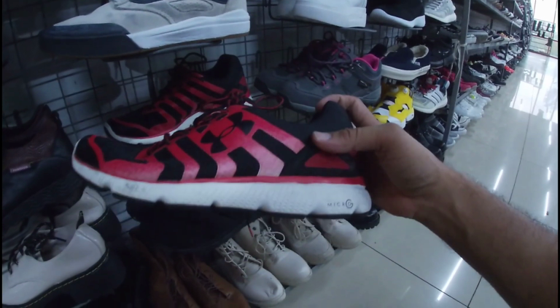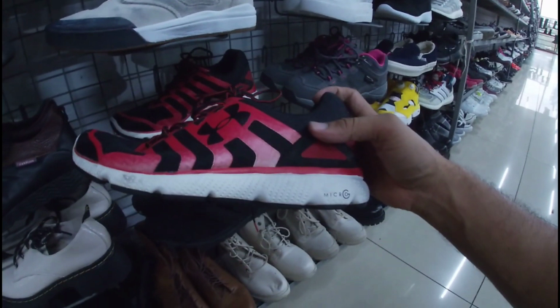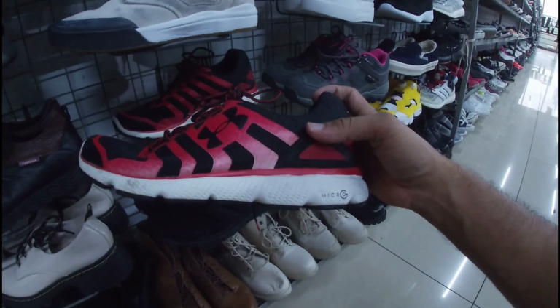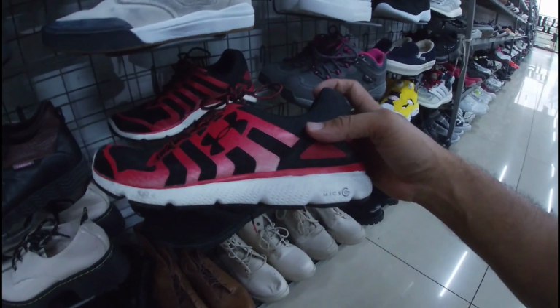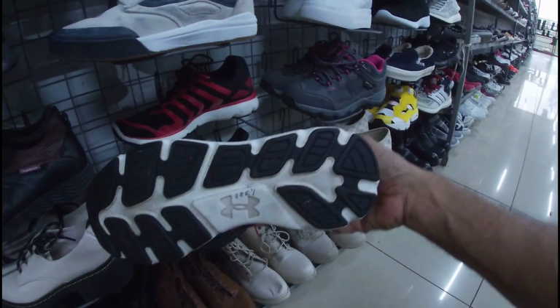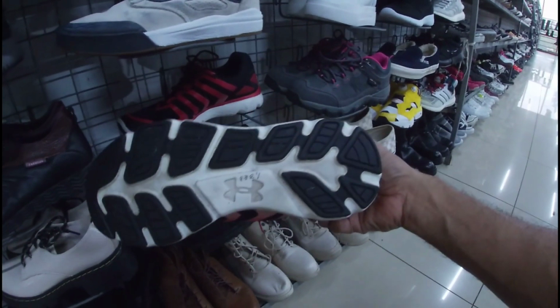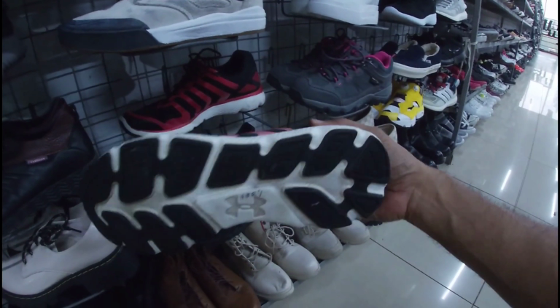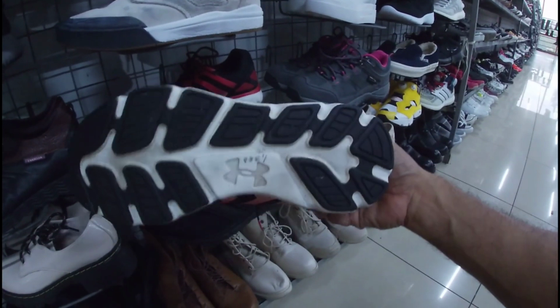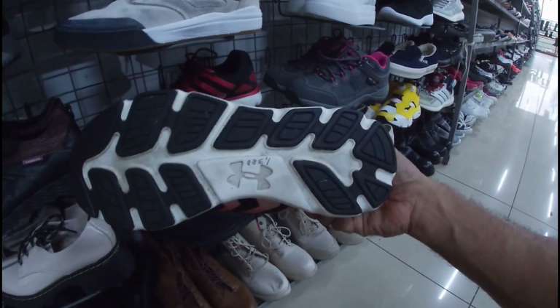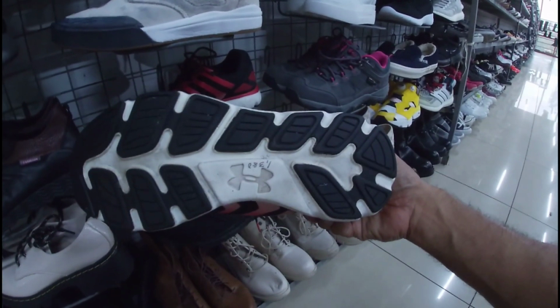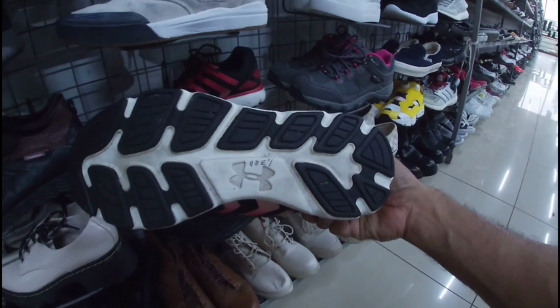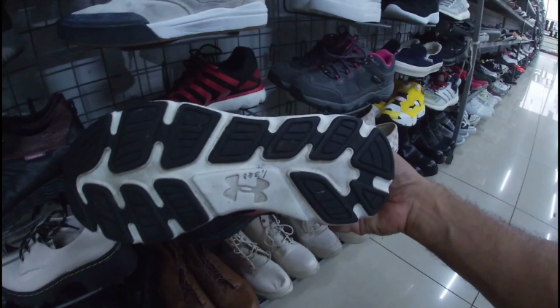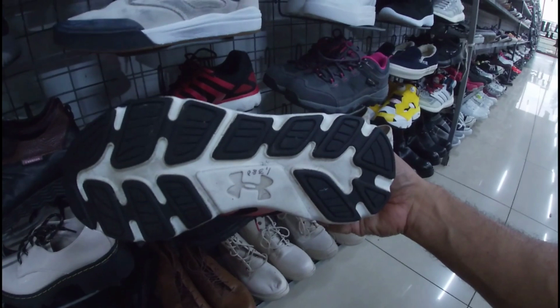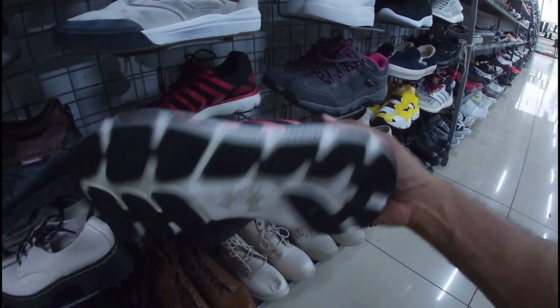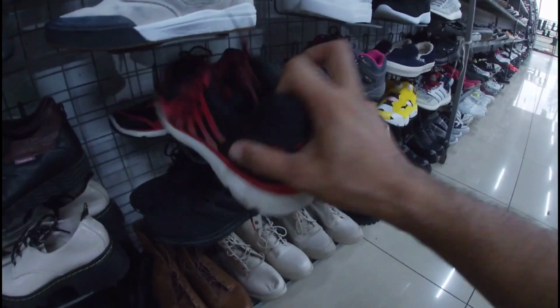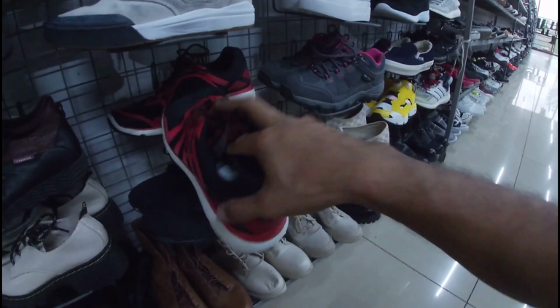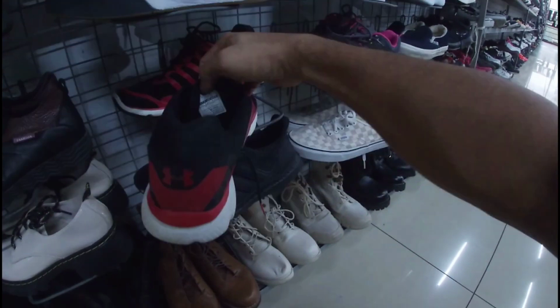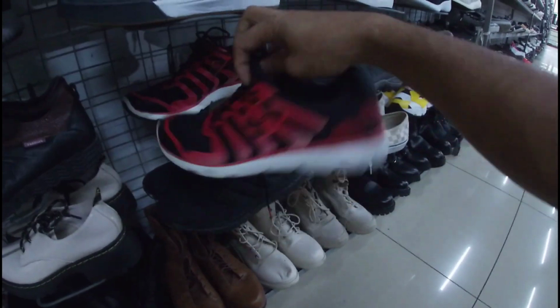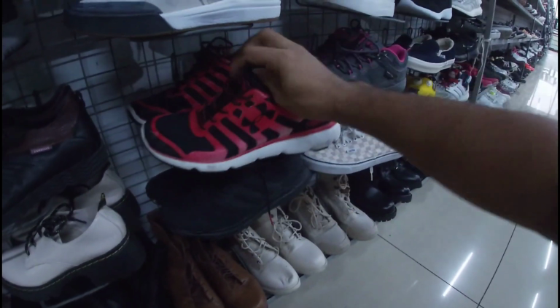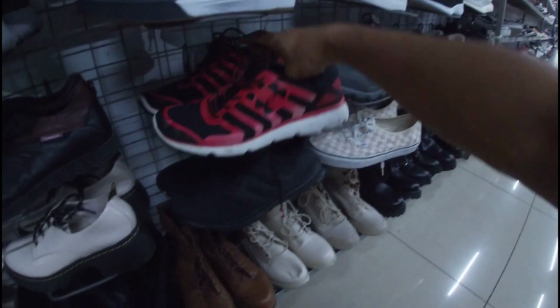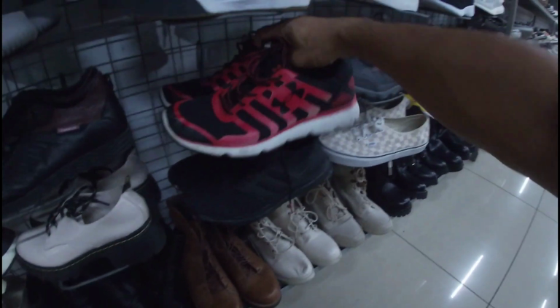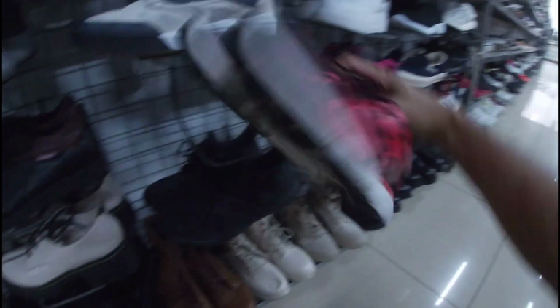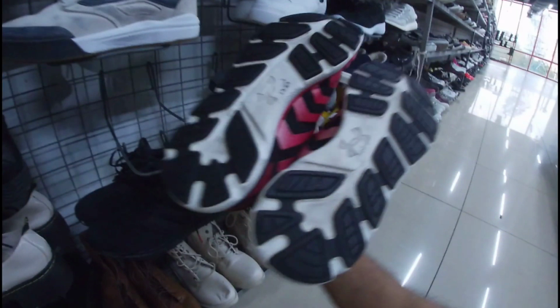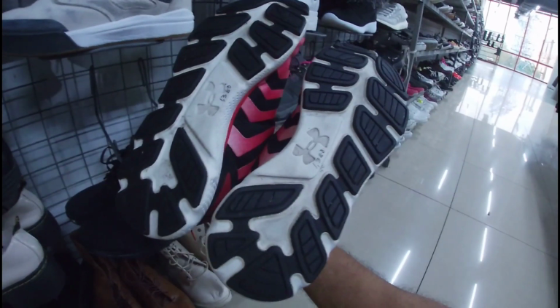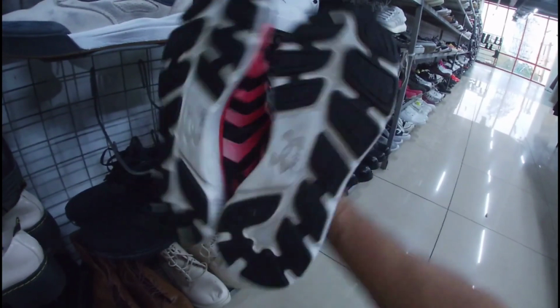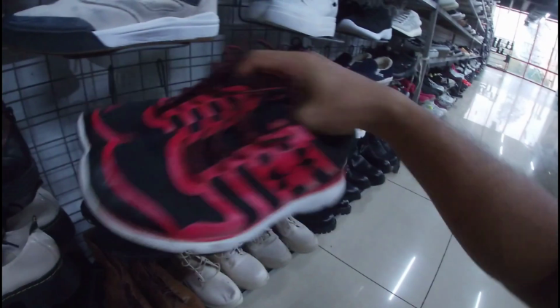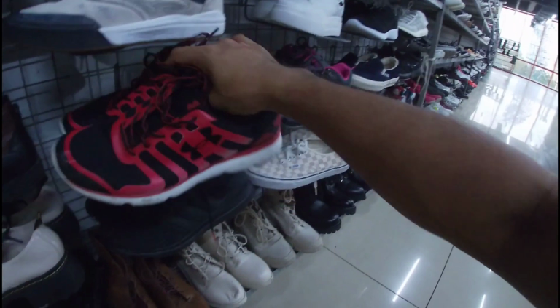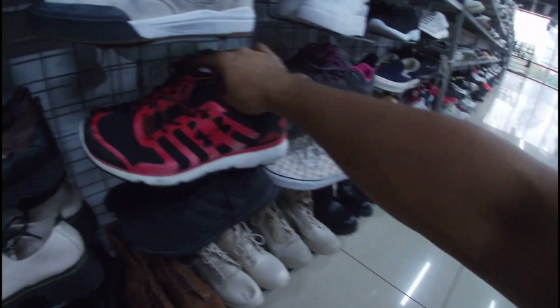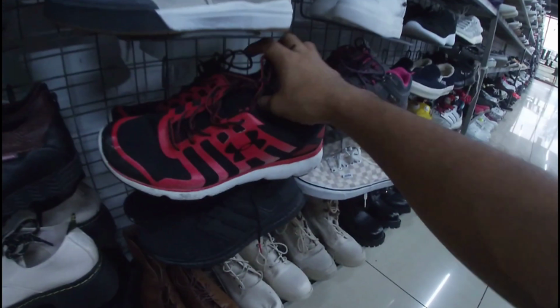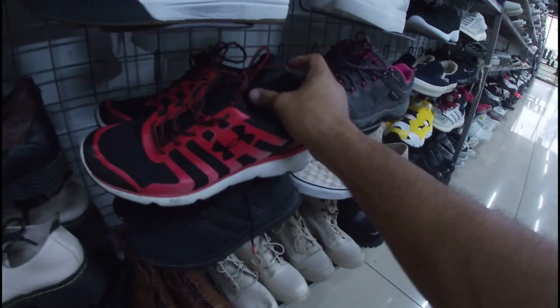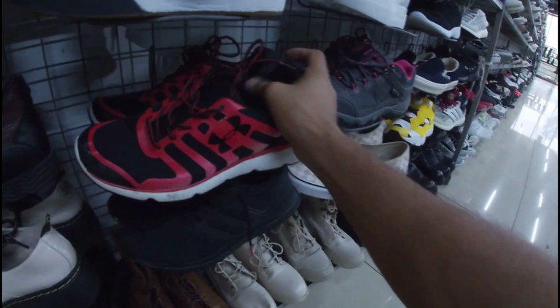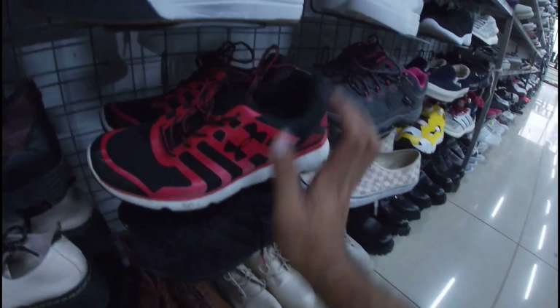Ito, Under Armour. Under Armour Micro. 1,380 pesos na less 20%. Size 10. Ang issue nga lang — walang insole, mga gala. Baka matripan niyo lang din.